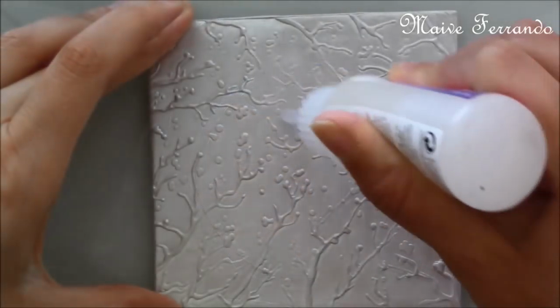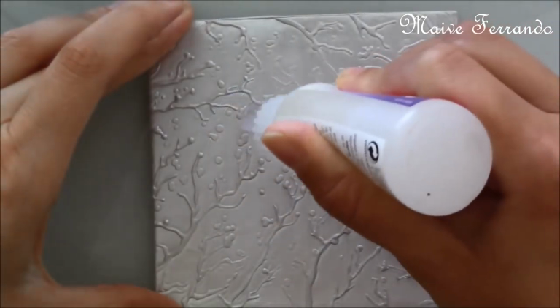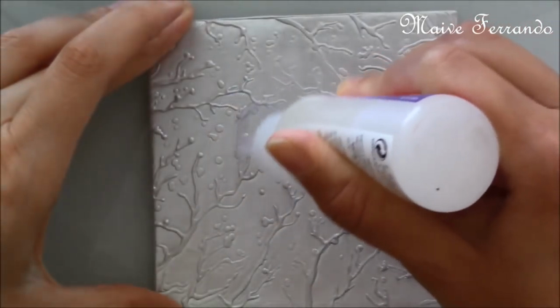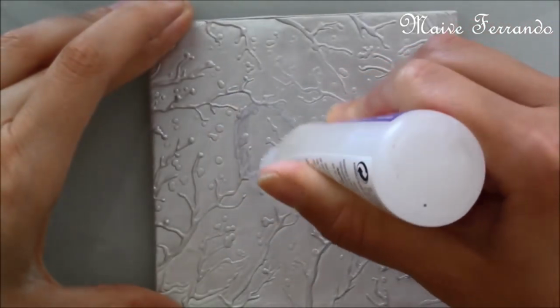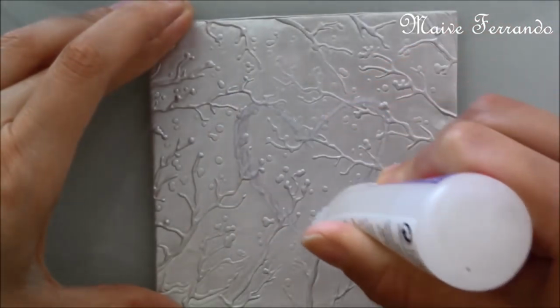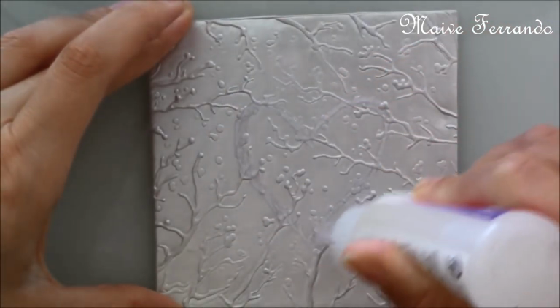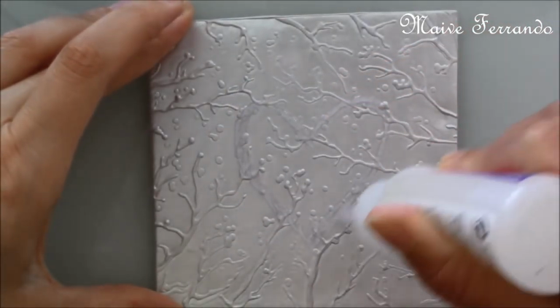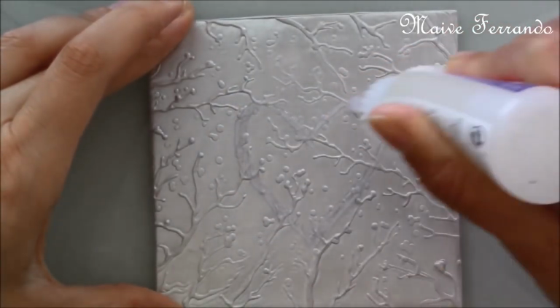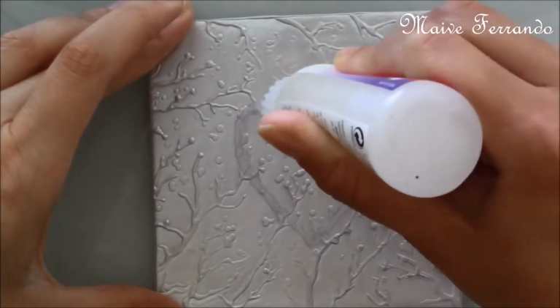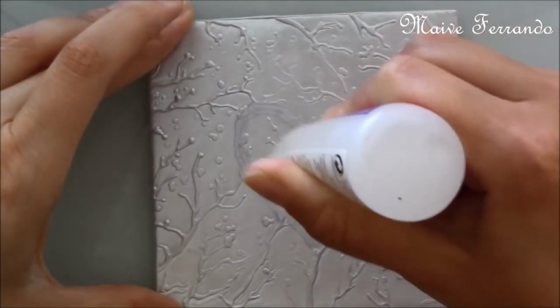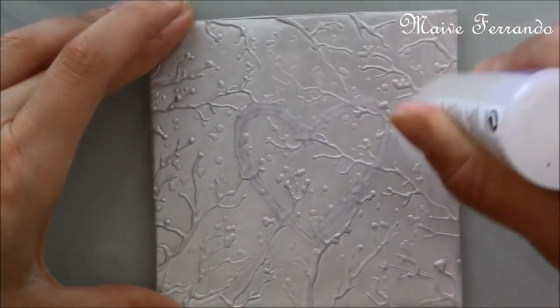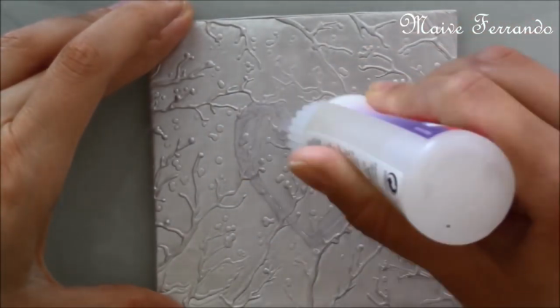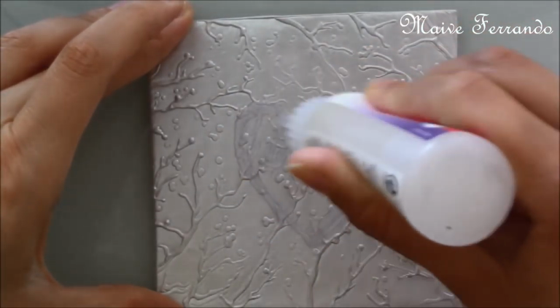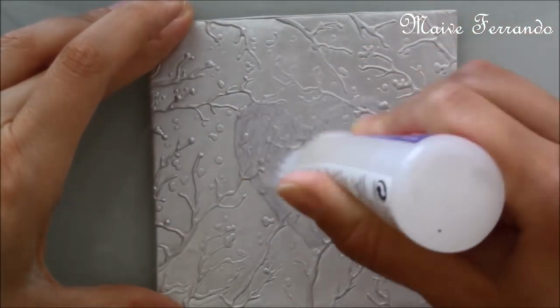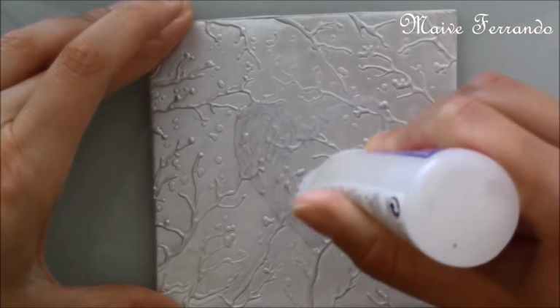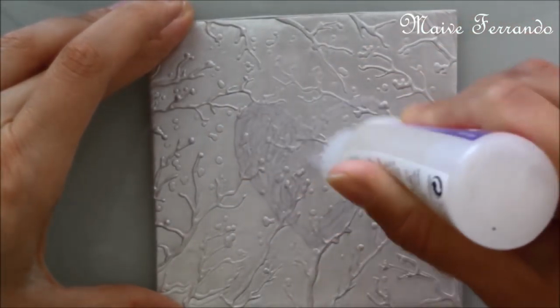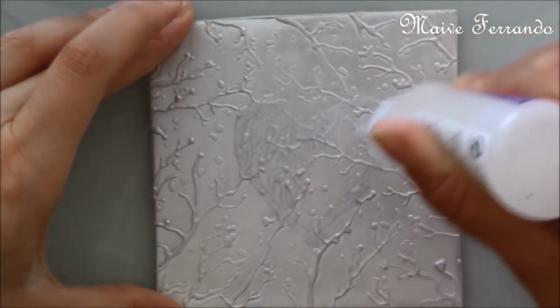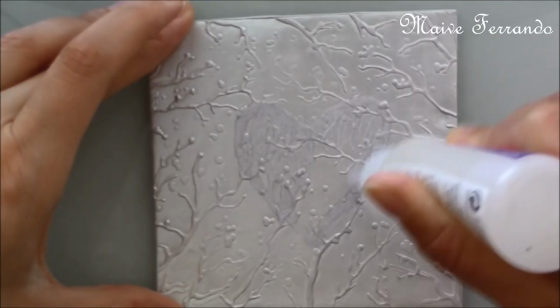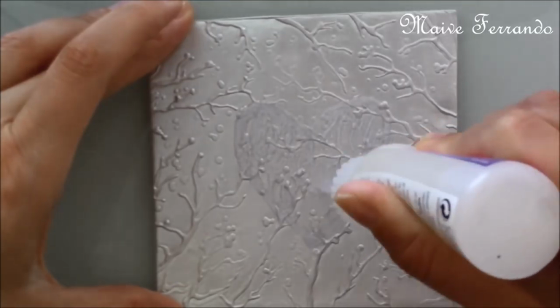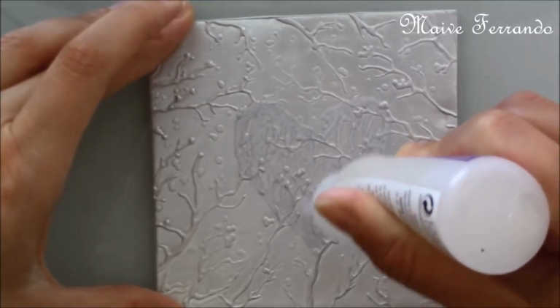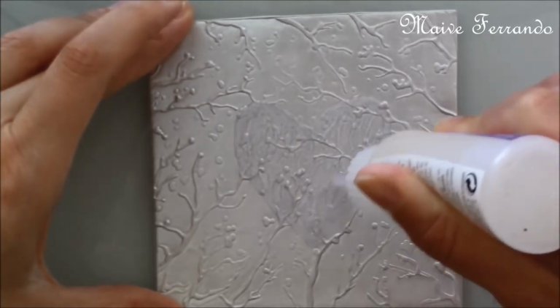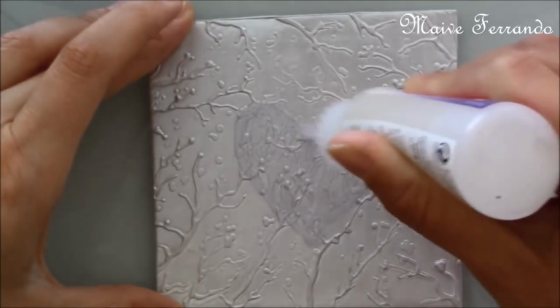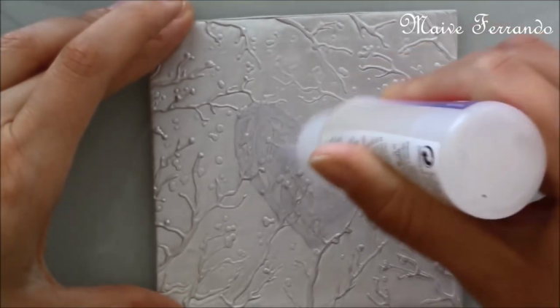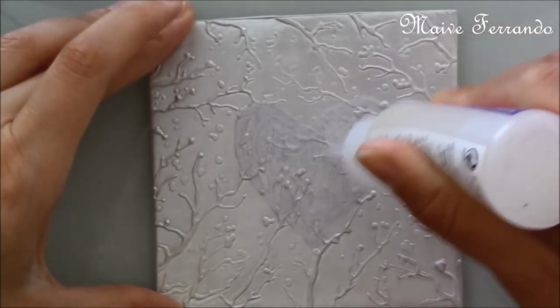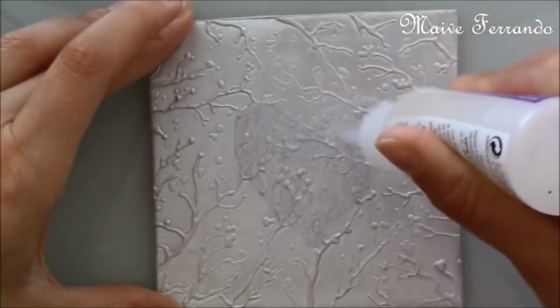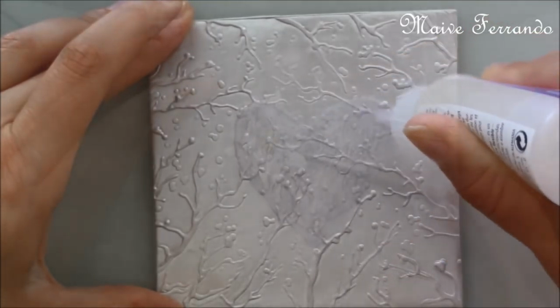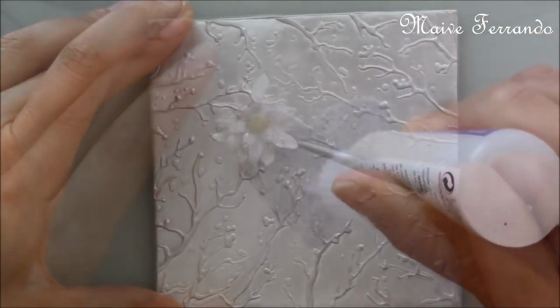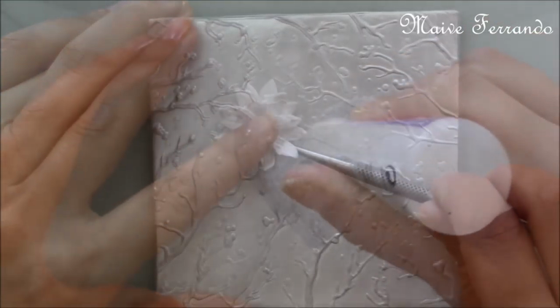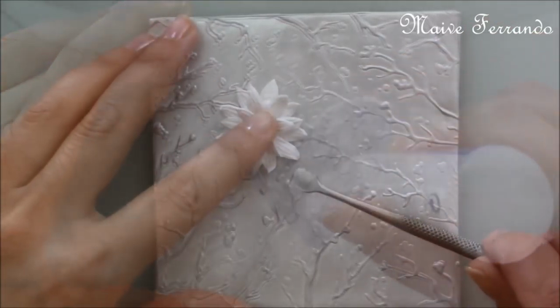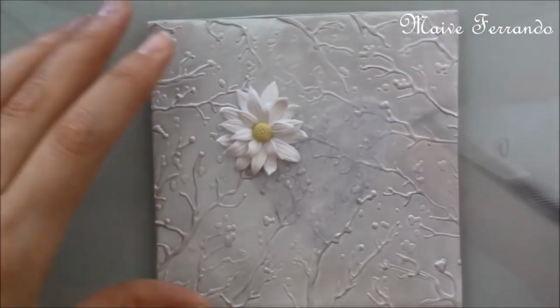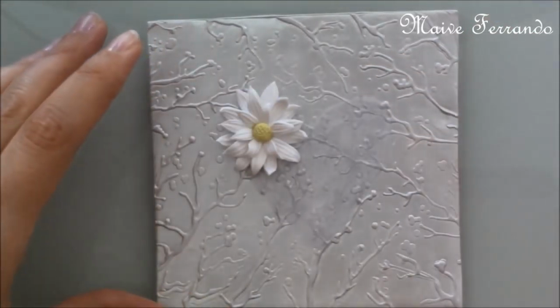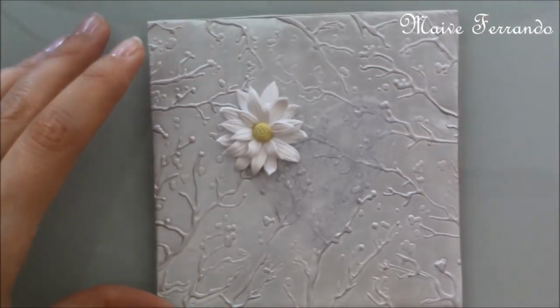Once the tile was cool I applied Fimo liquid in a heart shape and started adding the daisies, followed by roses, for which I have a tutorial as well.